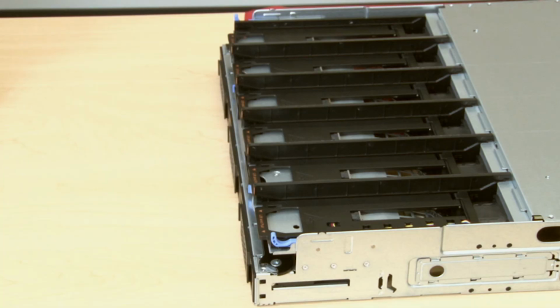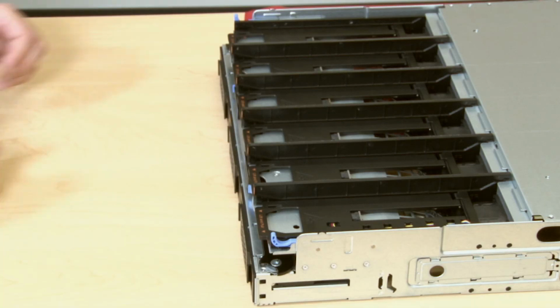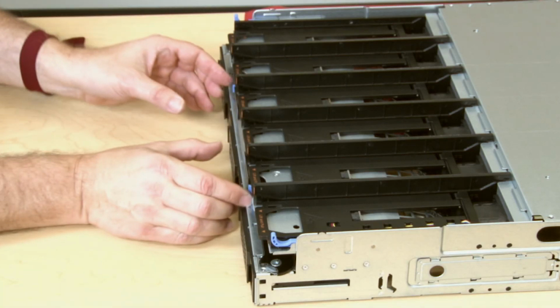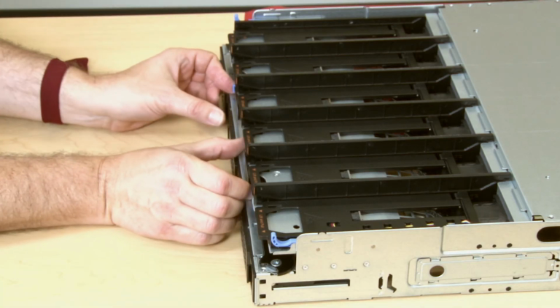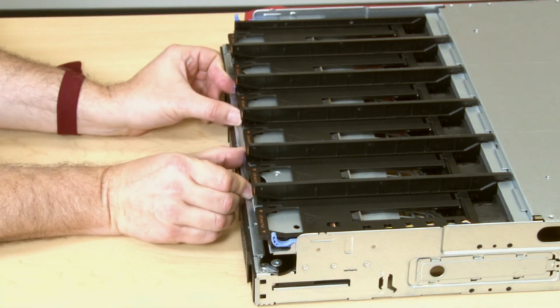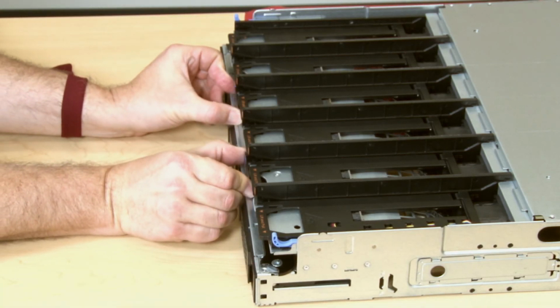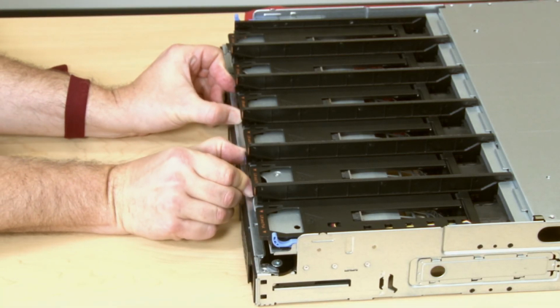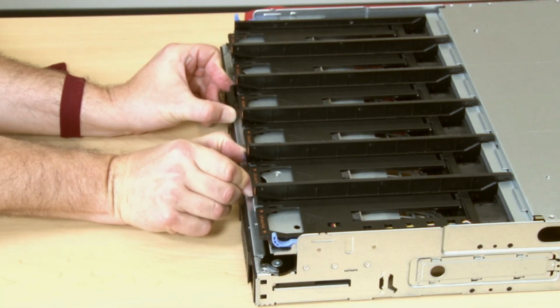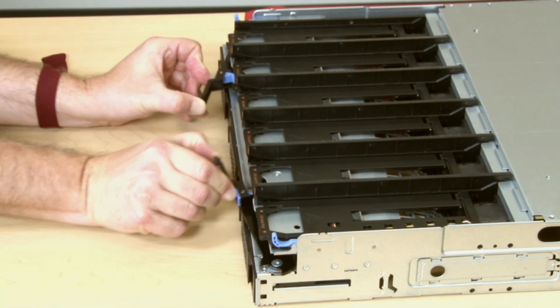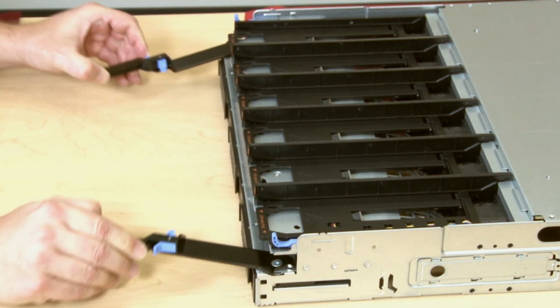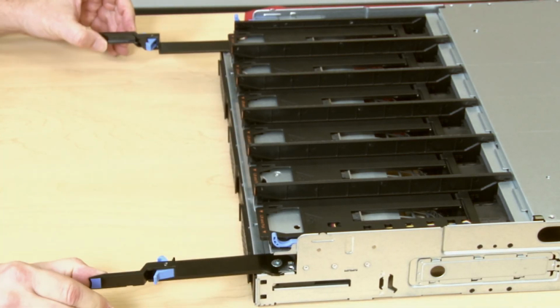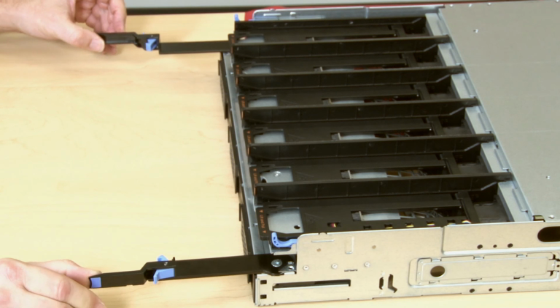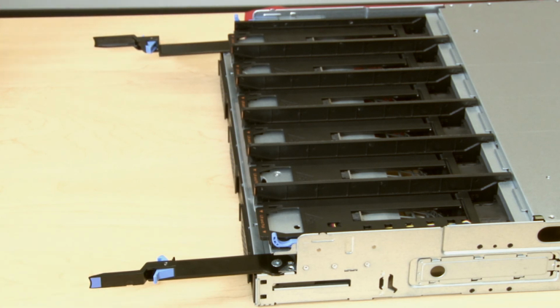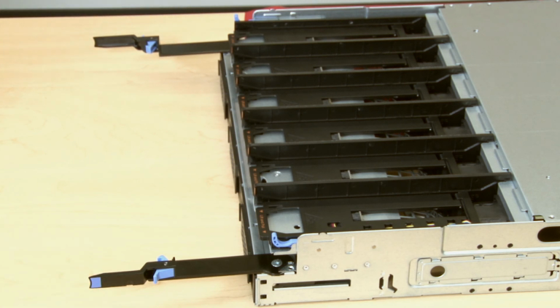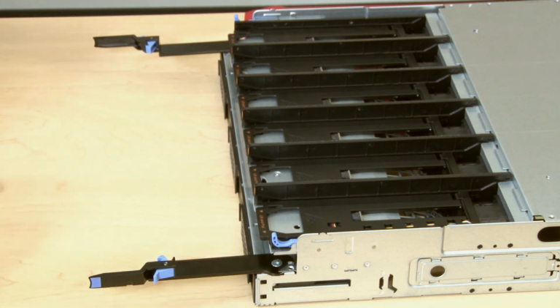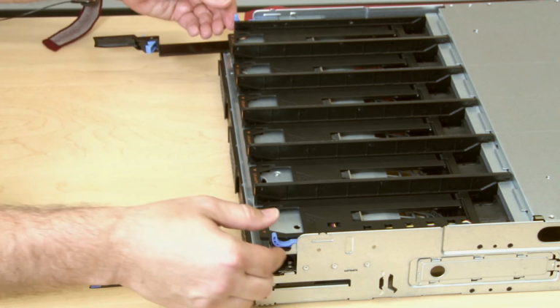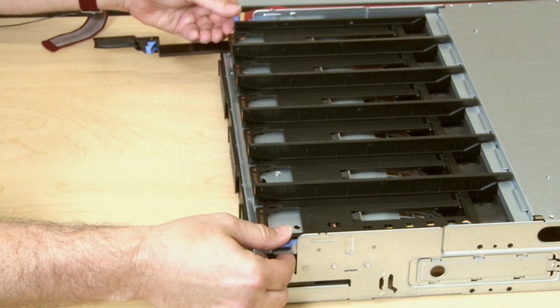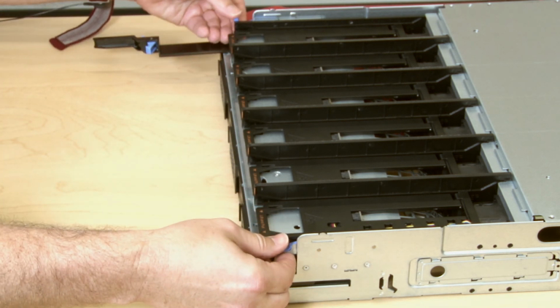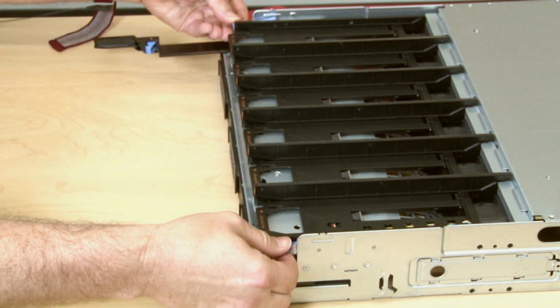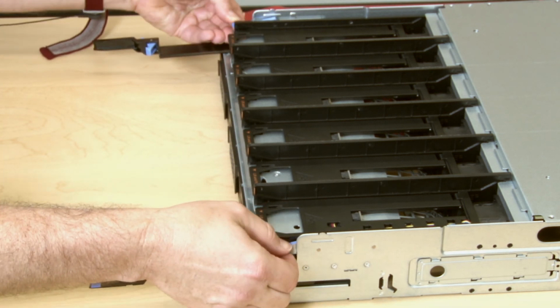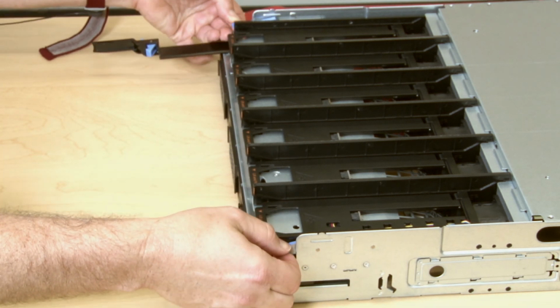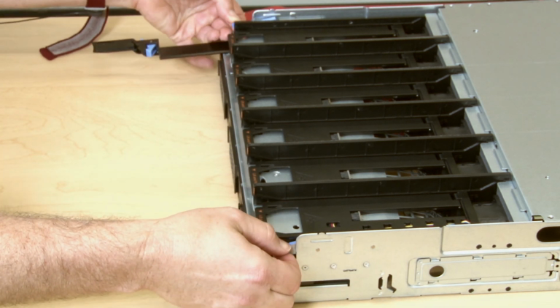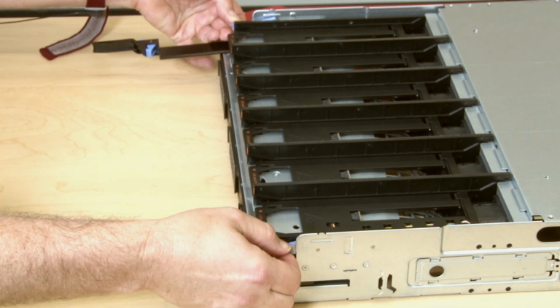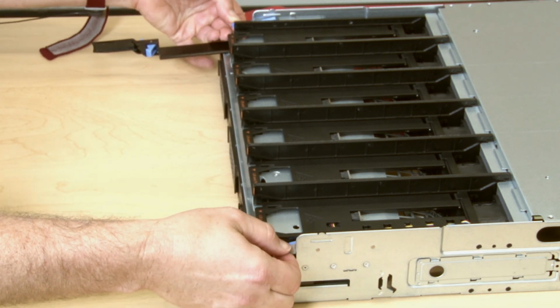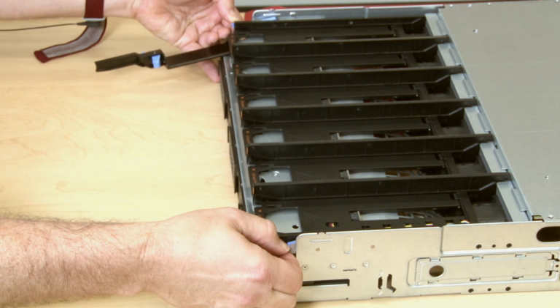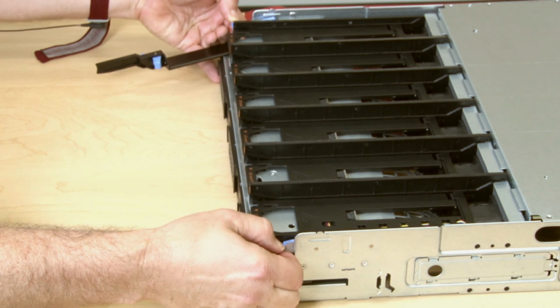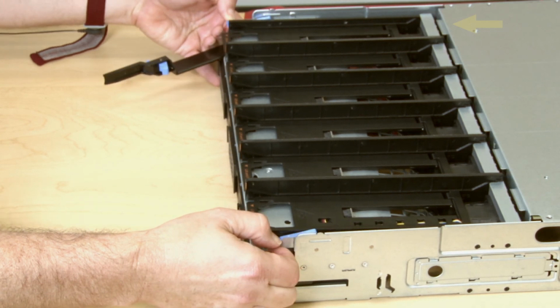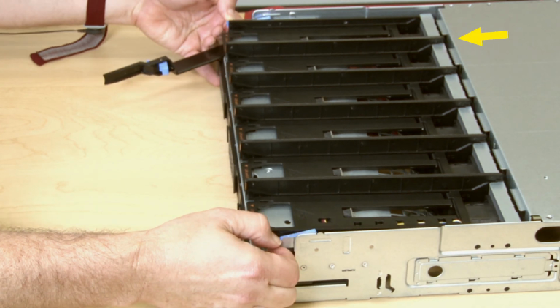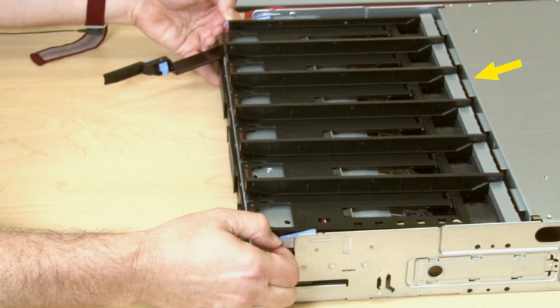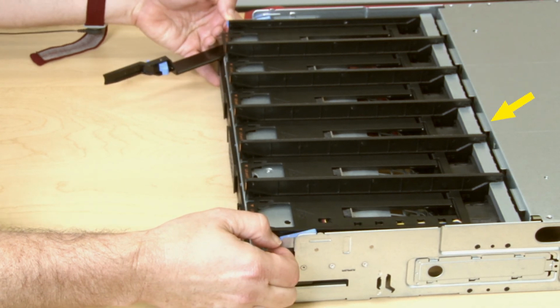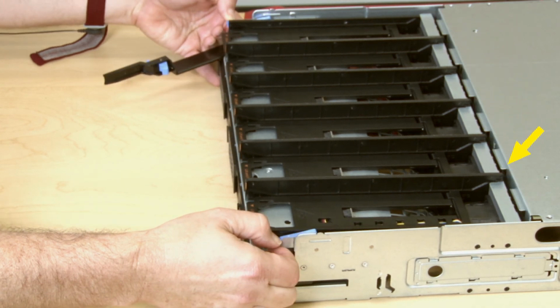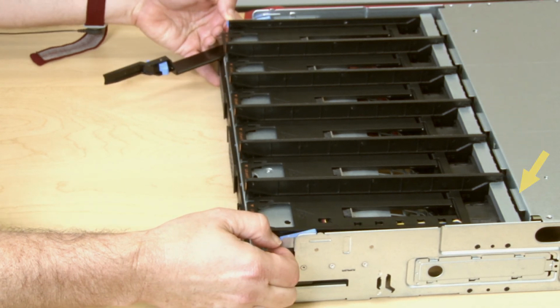Ensure that each compute tray or storage tray release lever is in the fully open position. Press the blue fan cage release latches on each side of the fan cage and then pull the fan cage from under the mounting tabs of the compute tray.